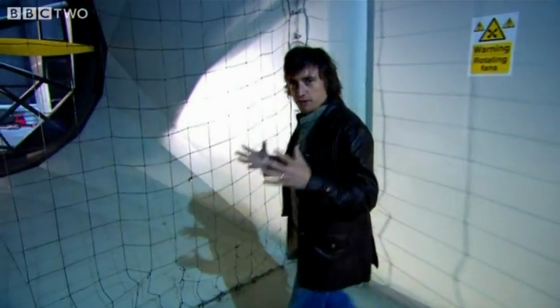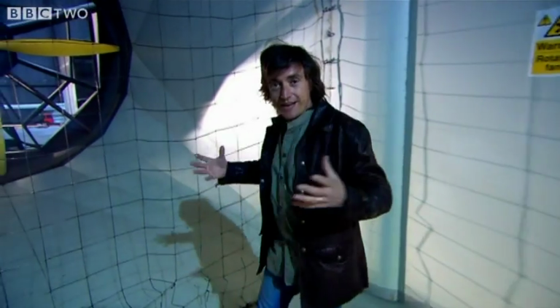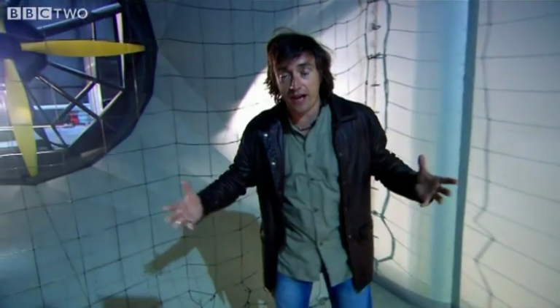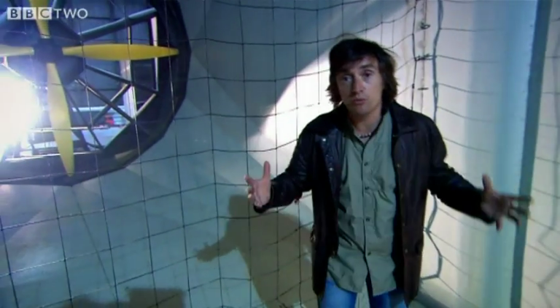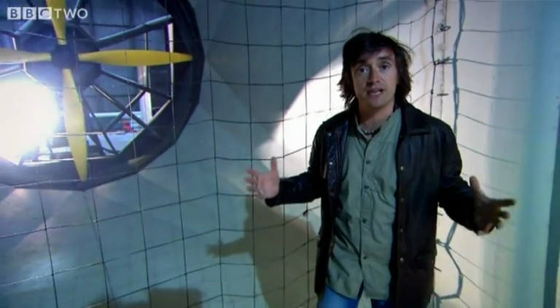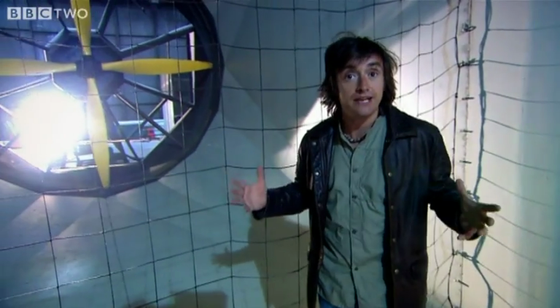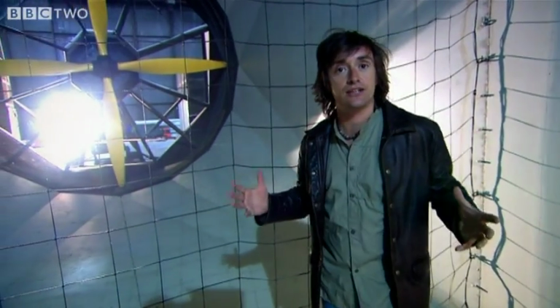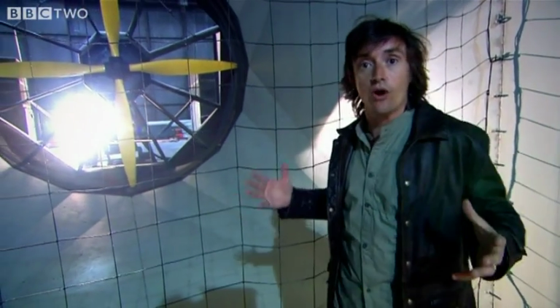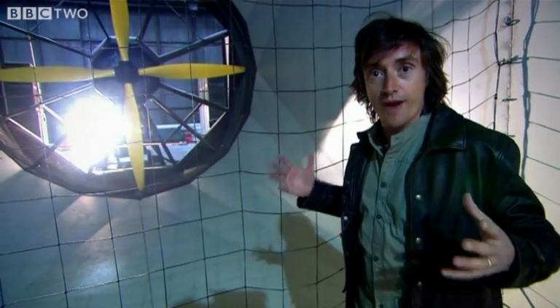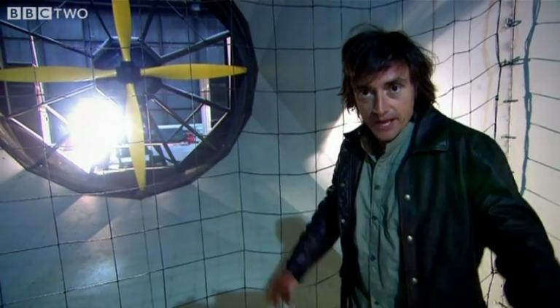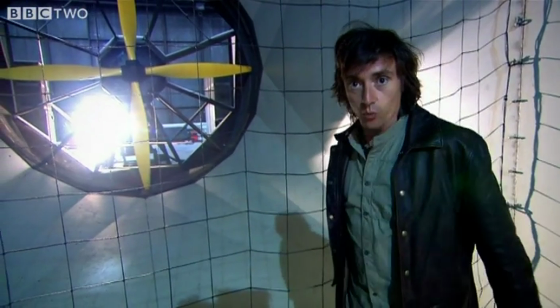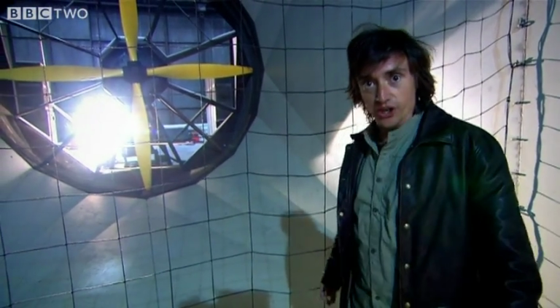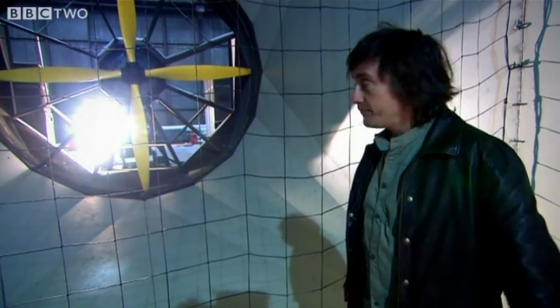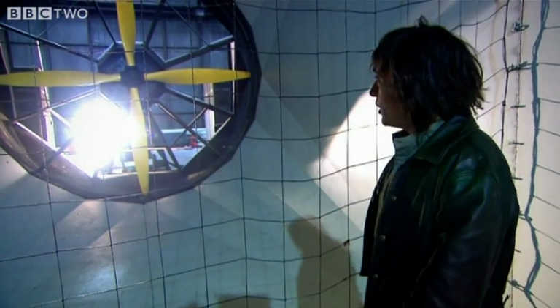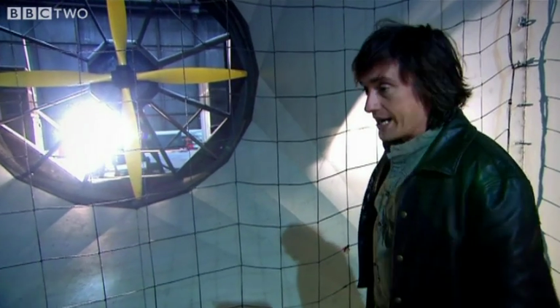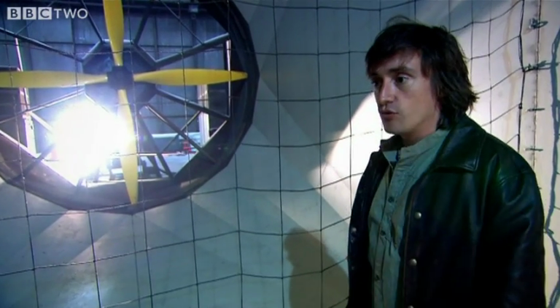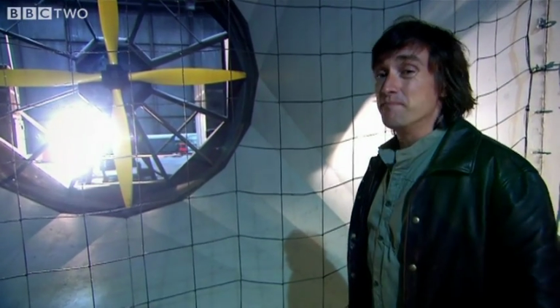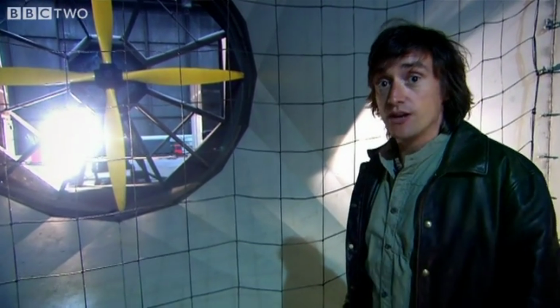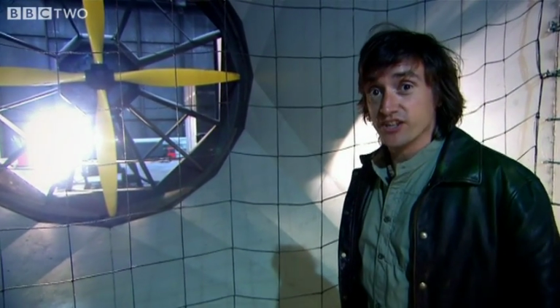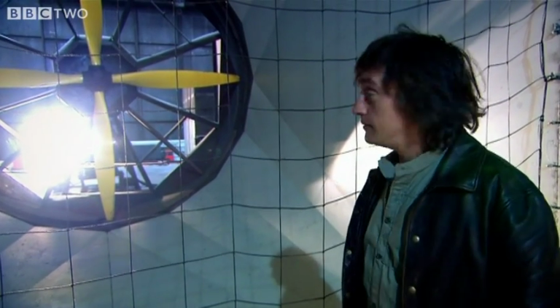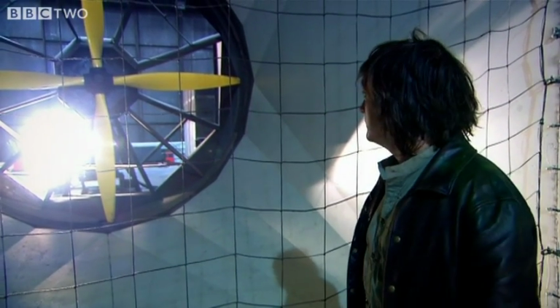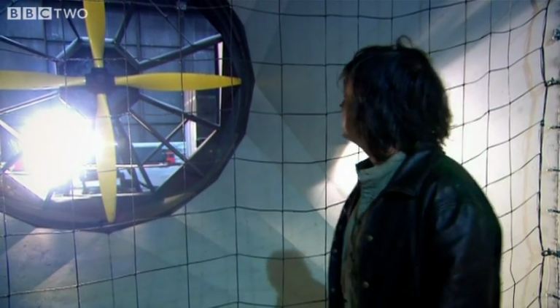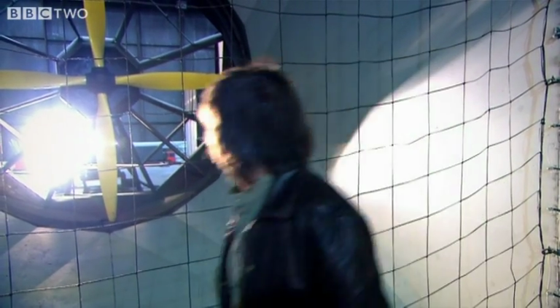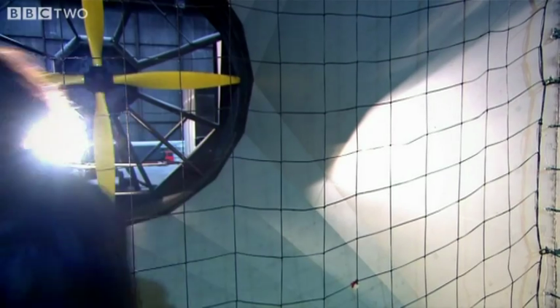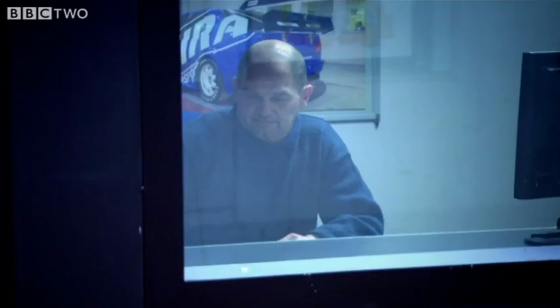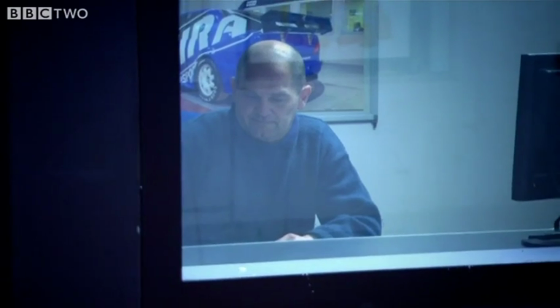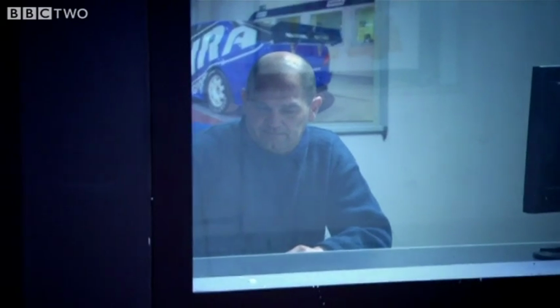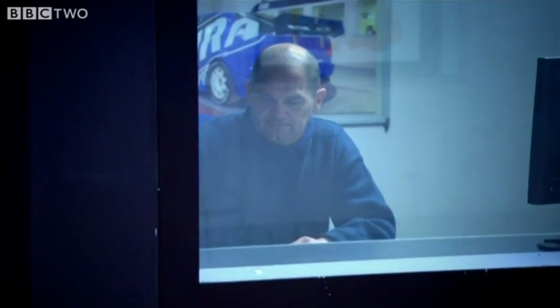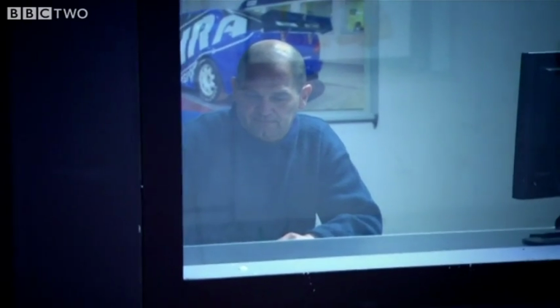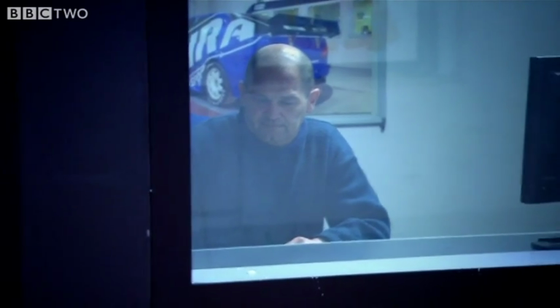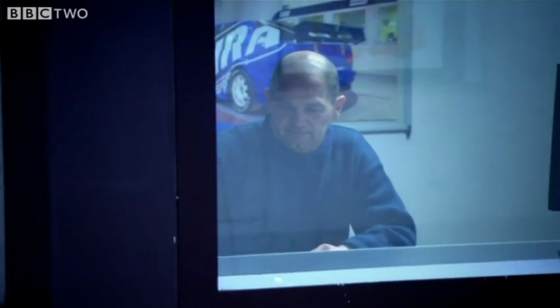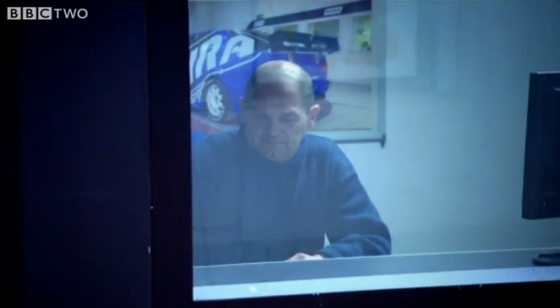What happens? To find out about that, I've come to the one place where I can be in control of the weather. A wind tunnel — a really, really big wind tunnel. I've asked engineer David Wayne to let me play in his expensive wind tunnel.